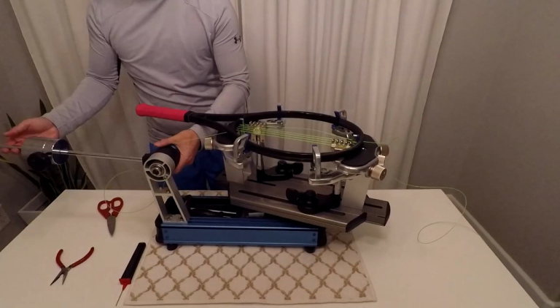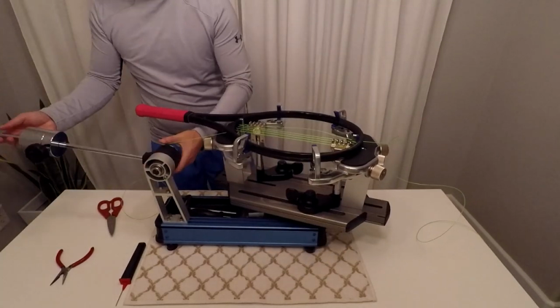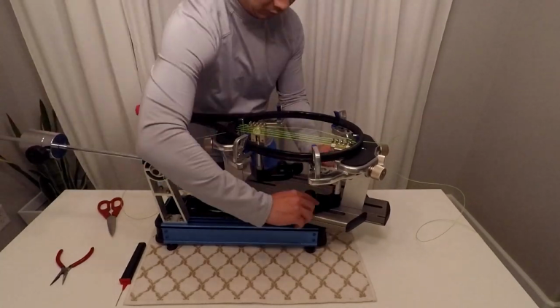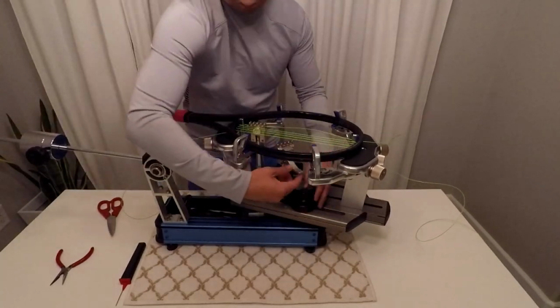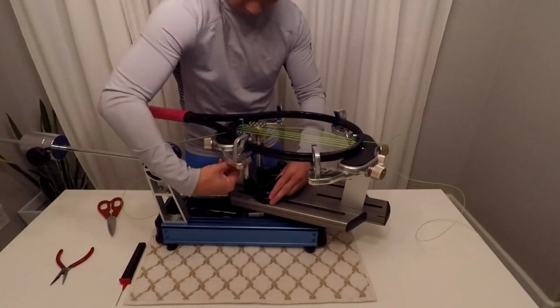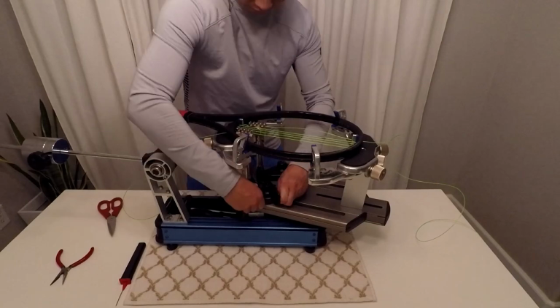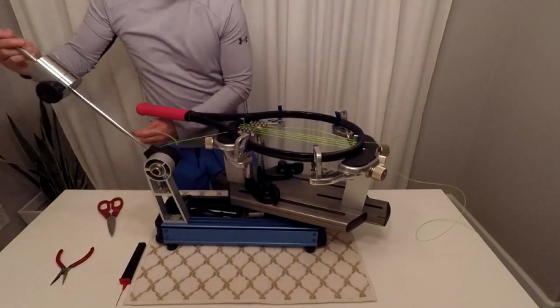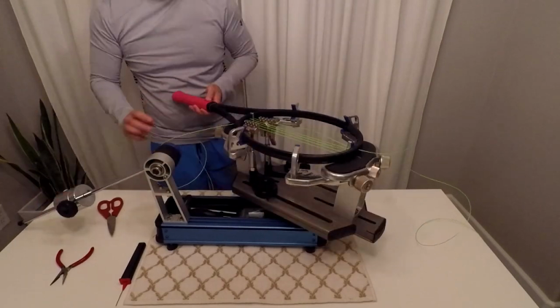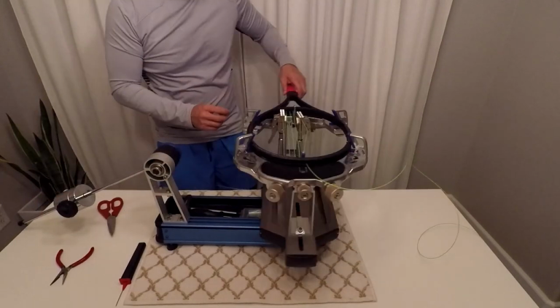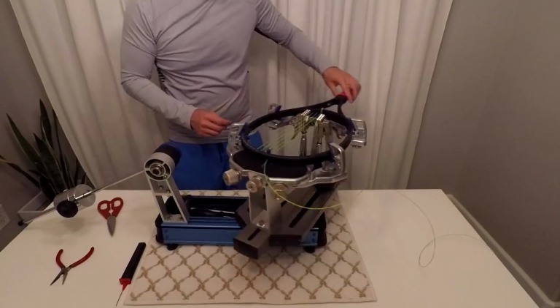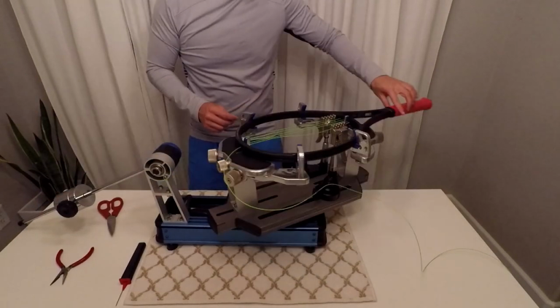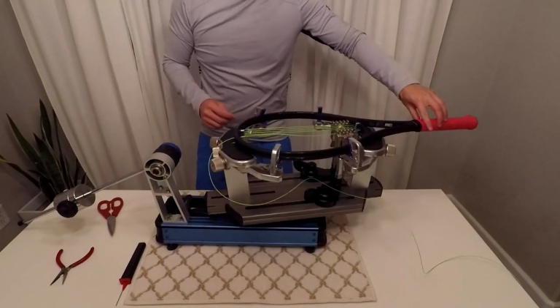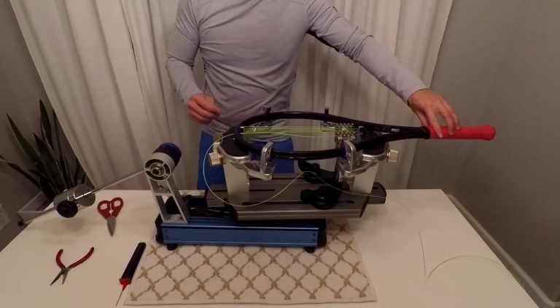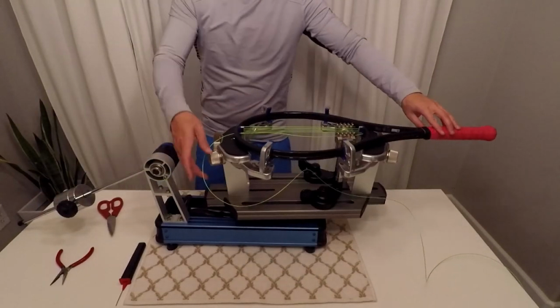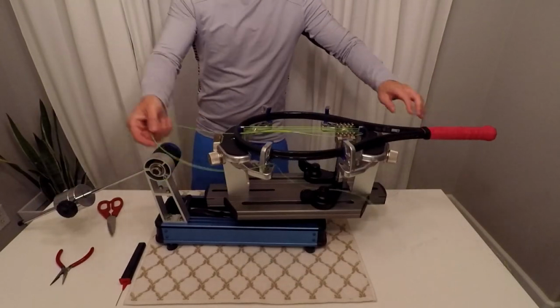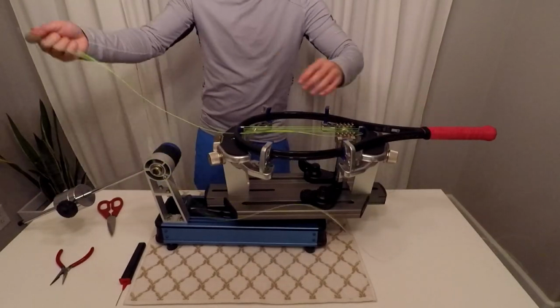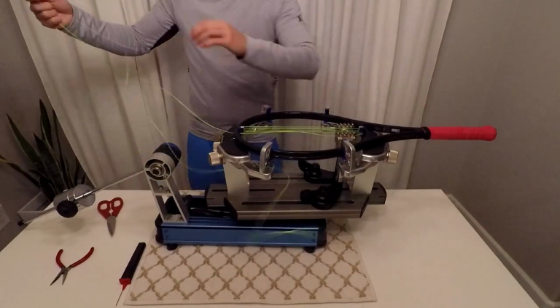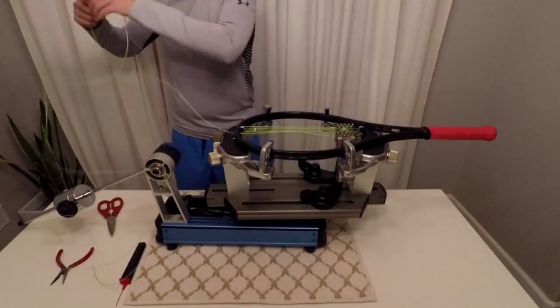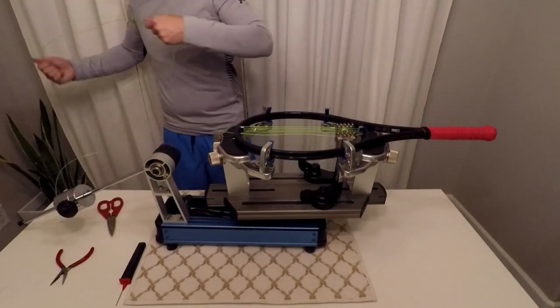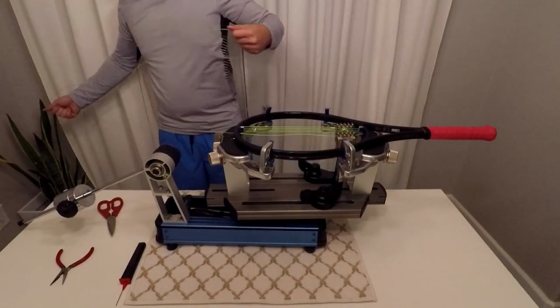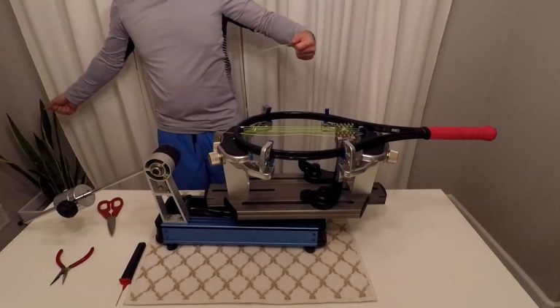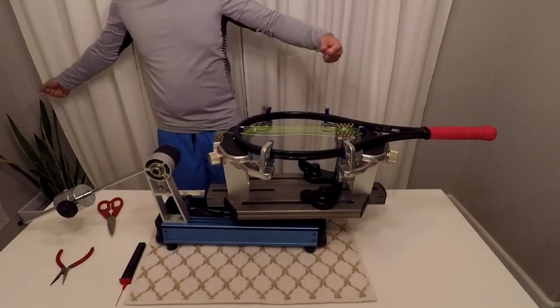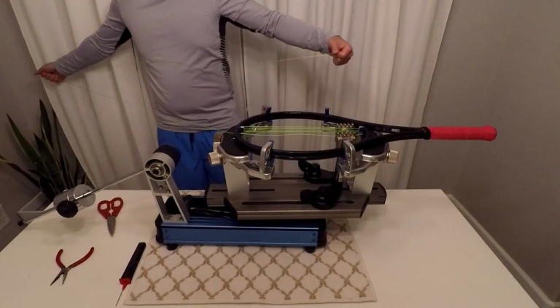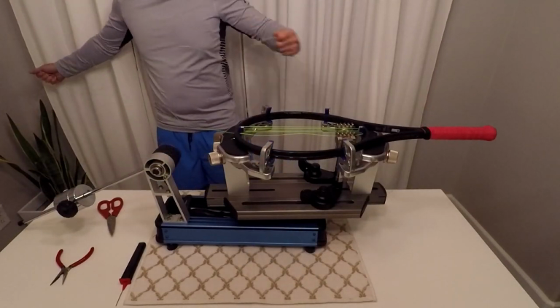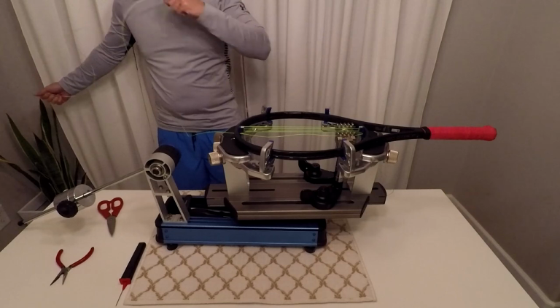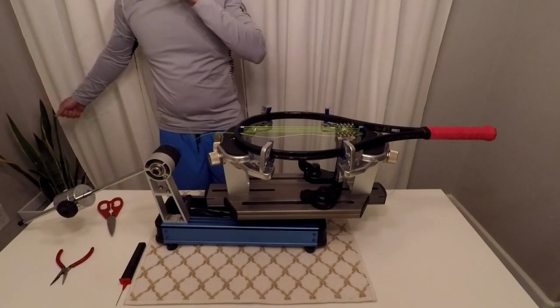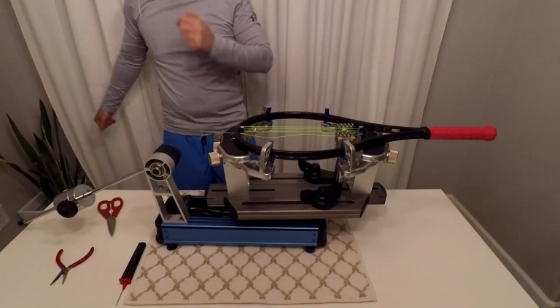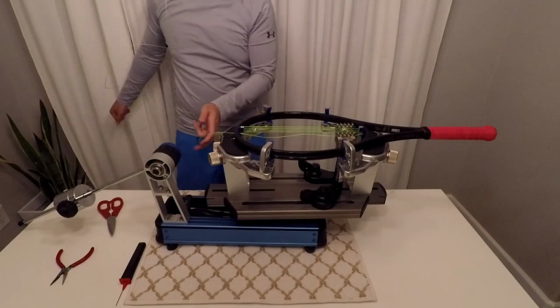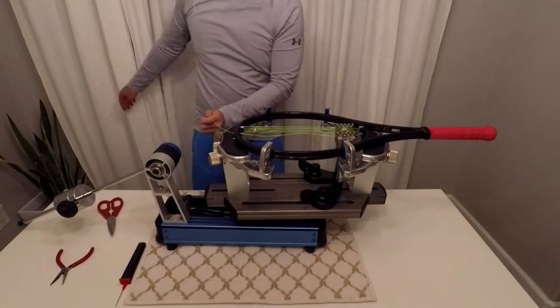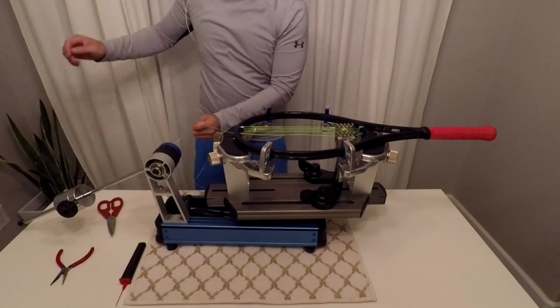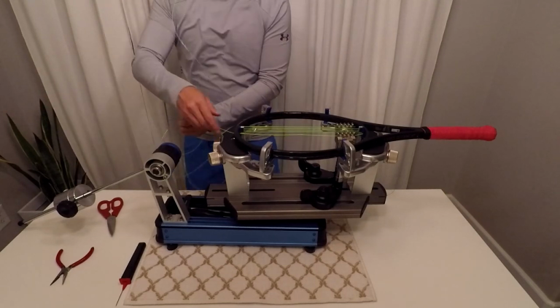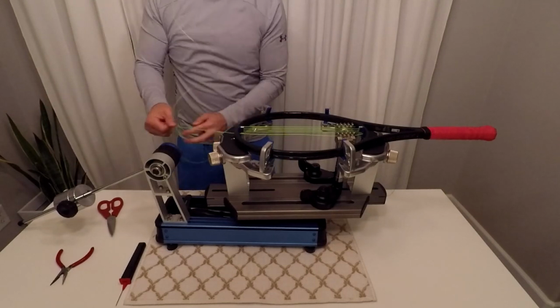This is the last pull before switching to the other side. After switching we can go ahead and do all 8 mains — 4 to make it even and 4 to finish this side.